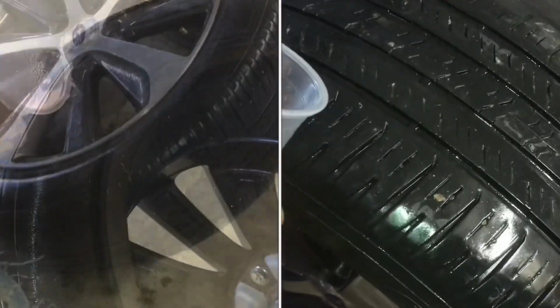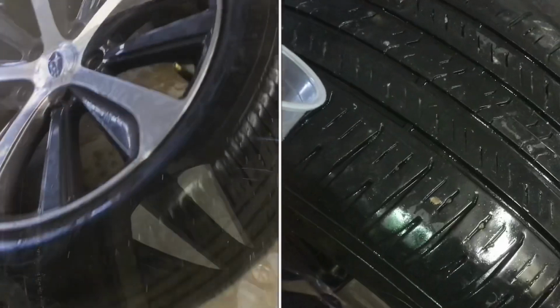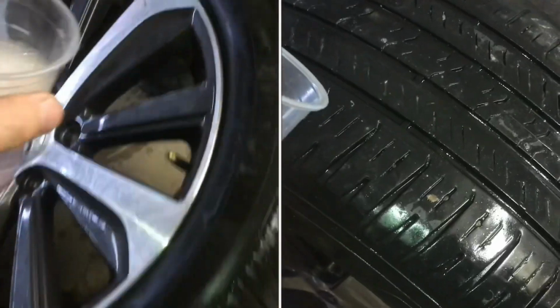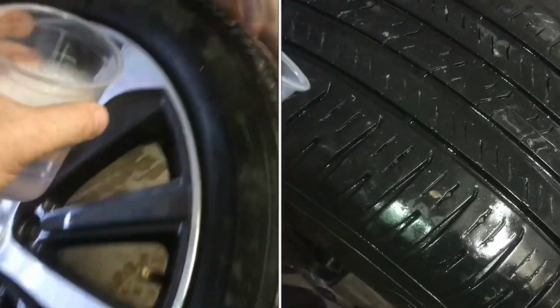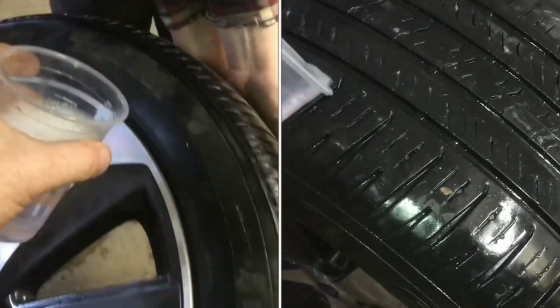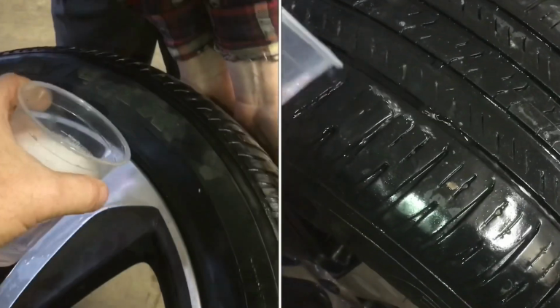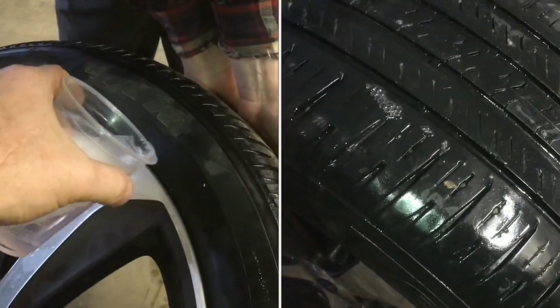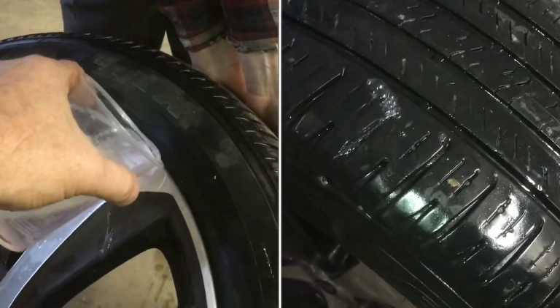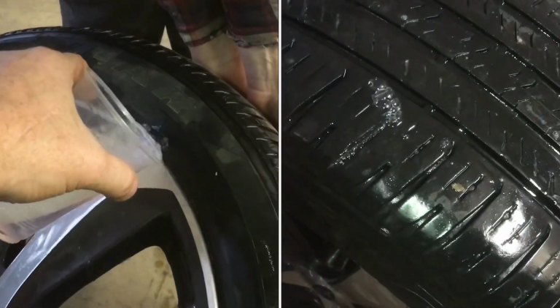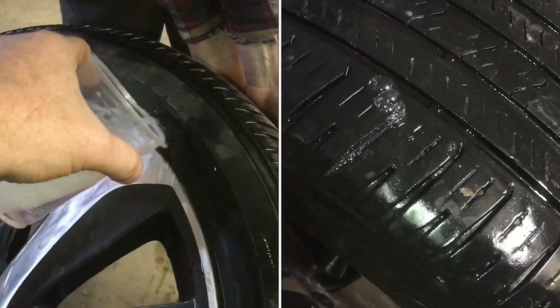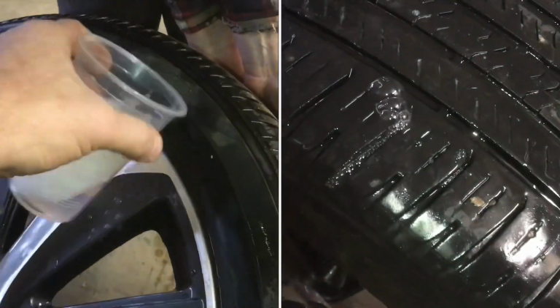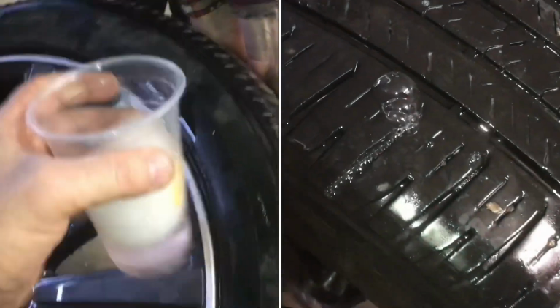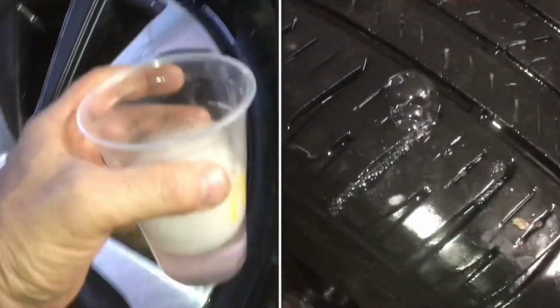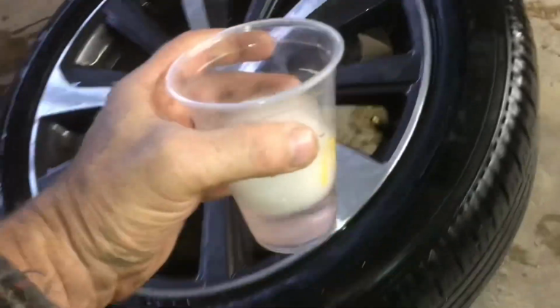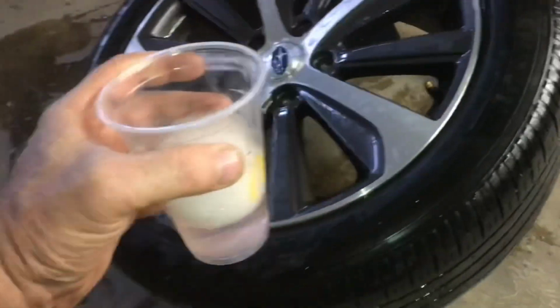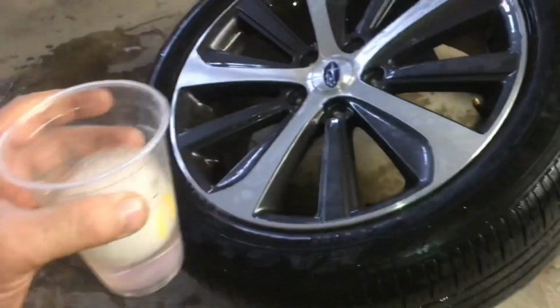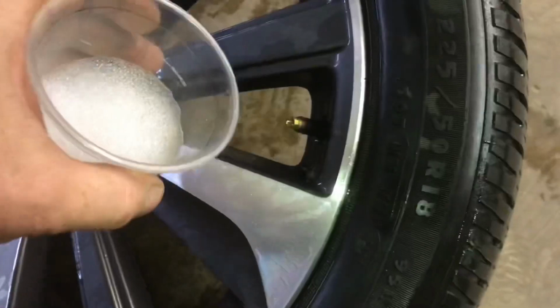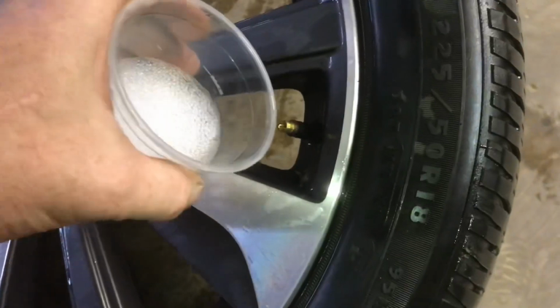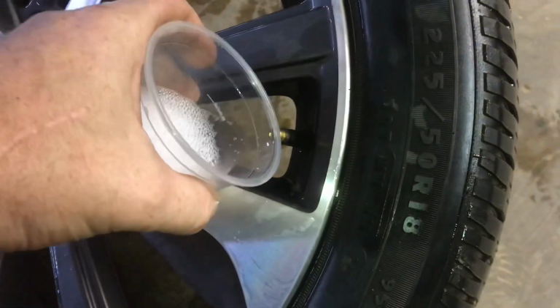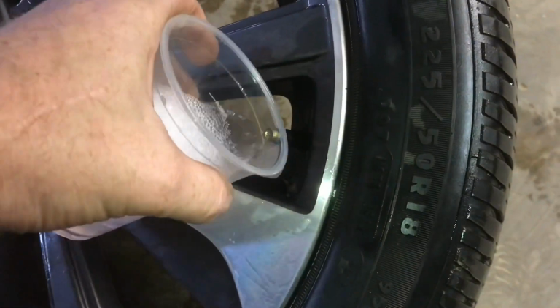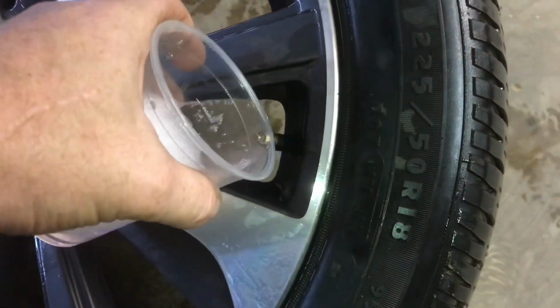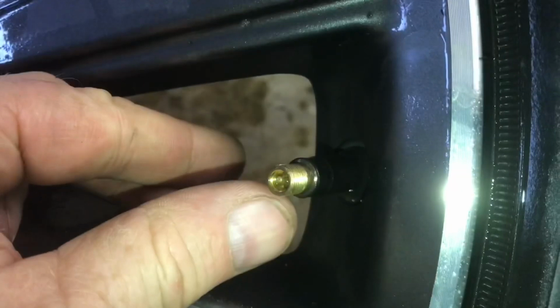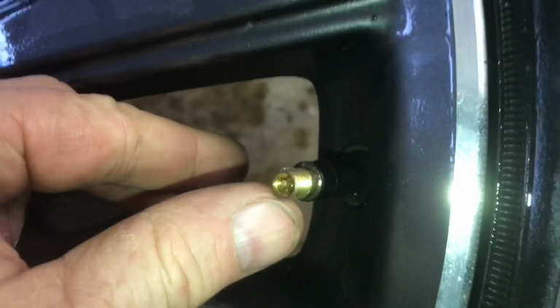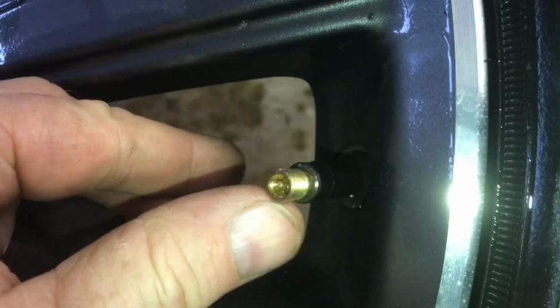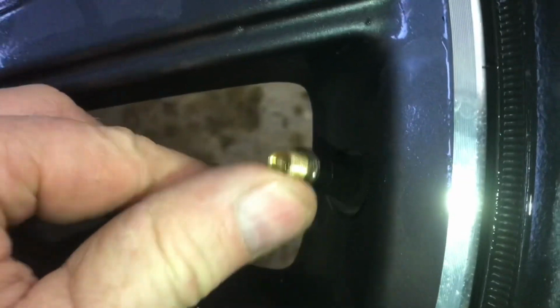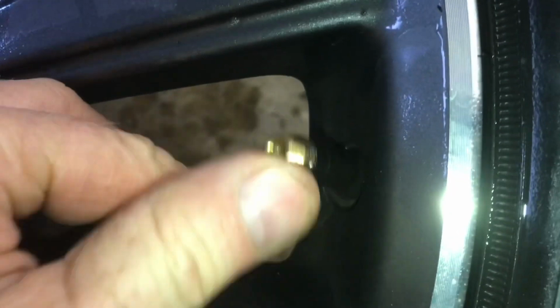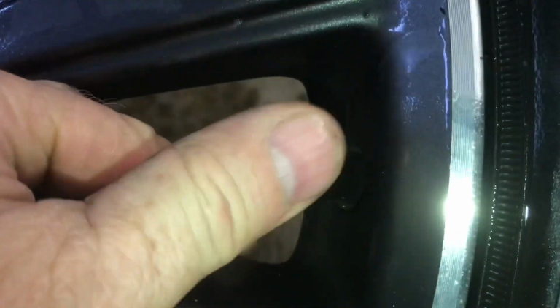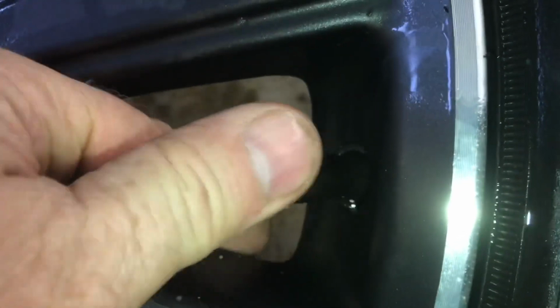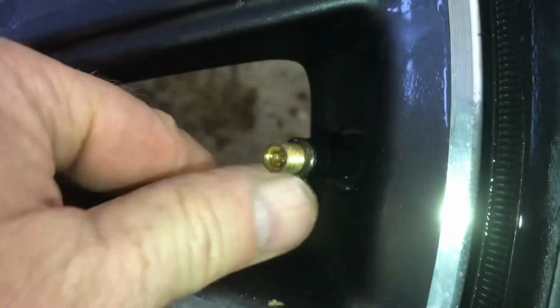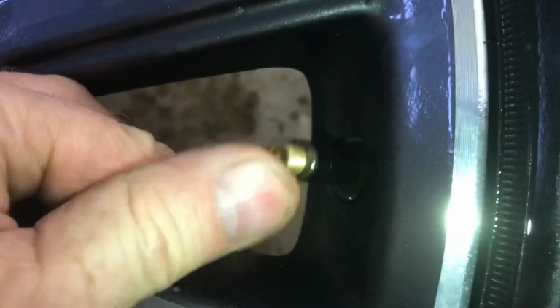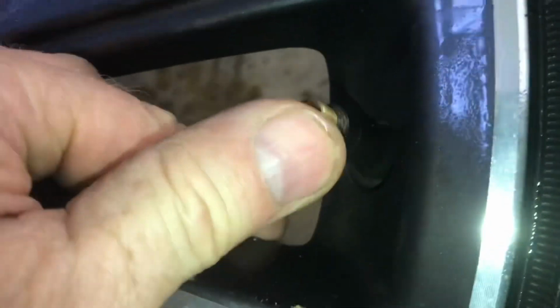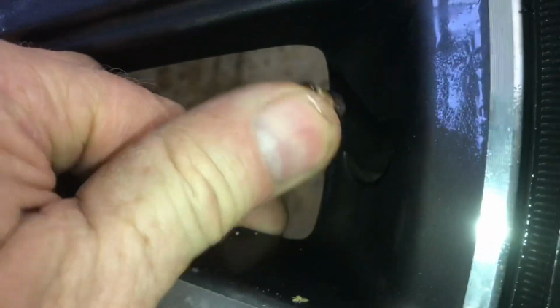Tip the tire on the other side, pour it in, and just let the water run all the way down the bead. Pour soap on the valve stem, look real close, and push it back and forth to see if you see any bubbles.